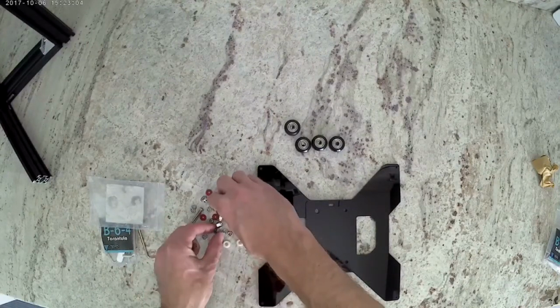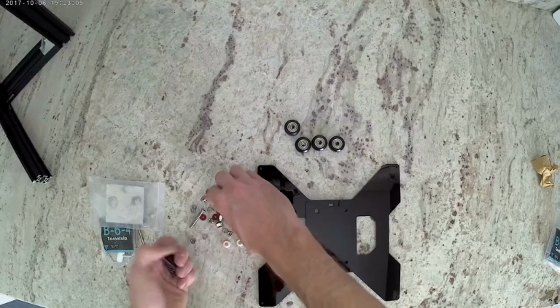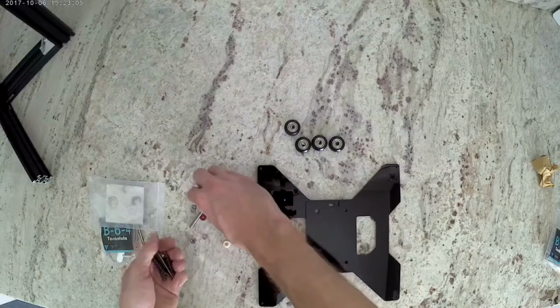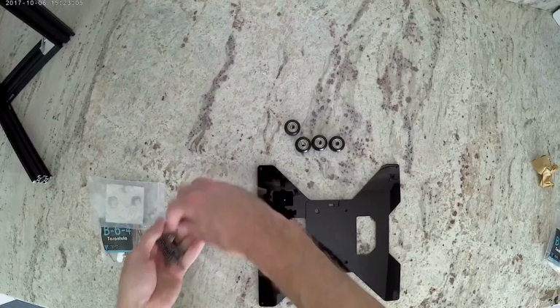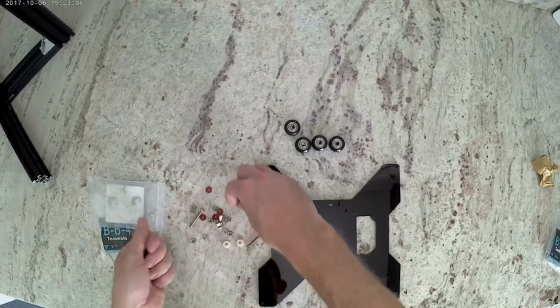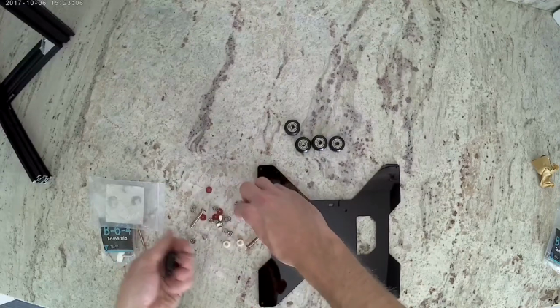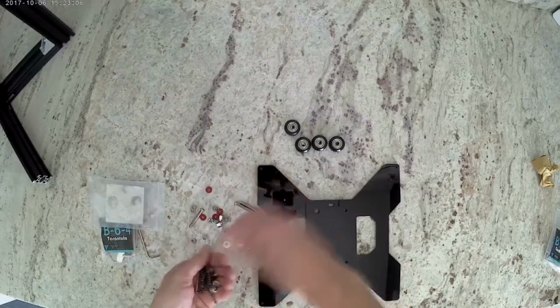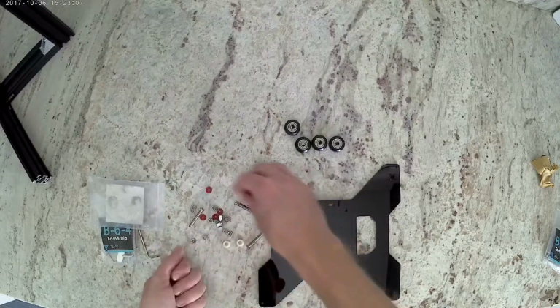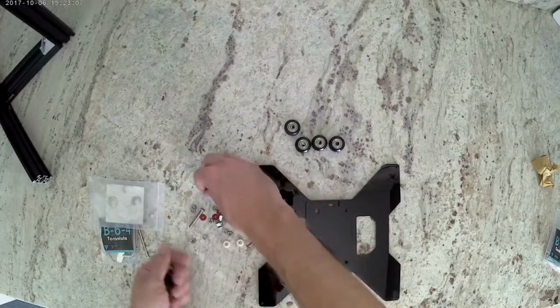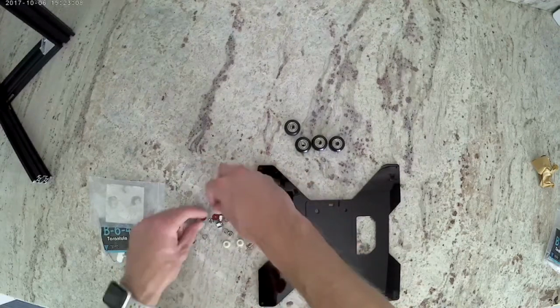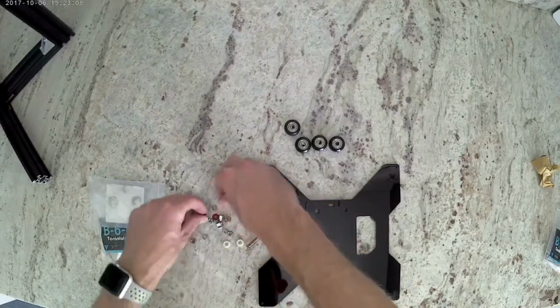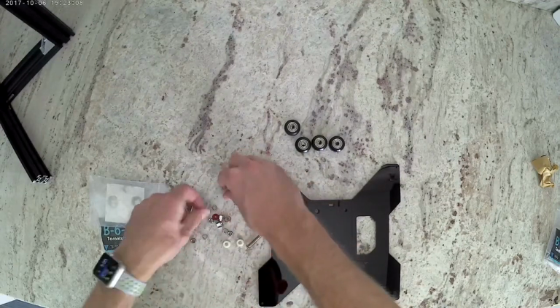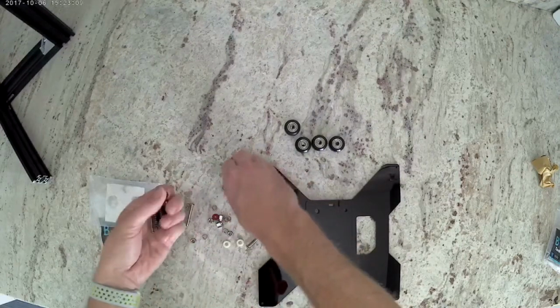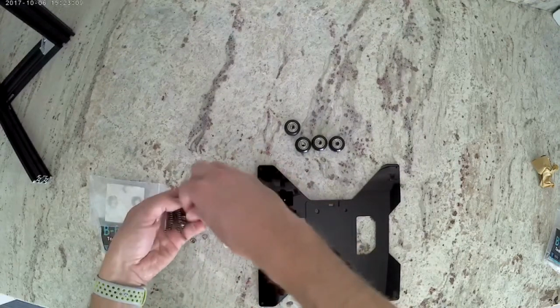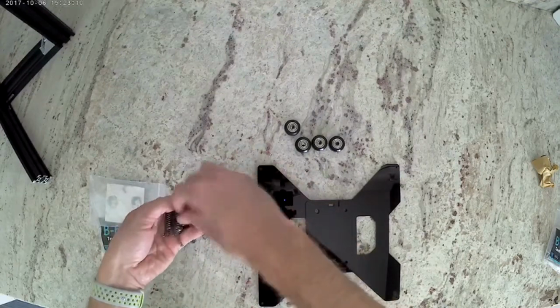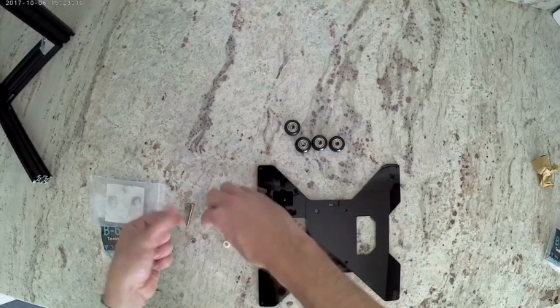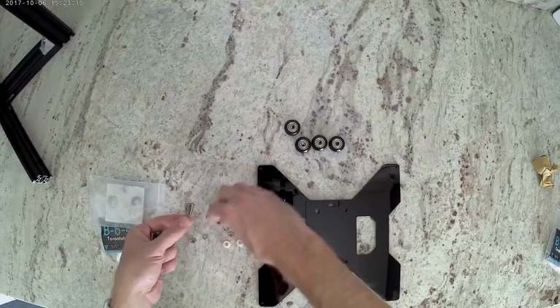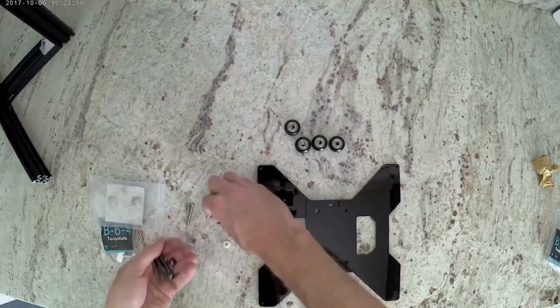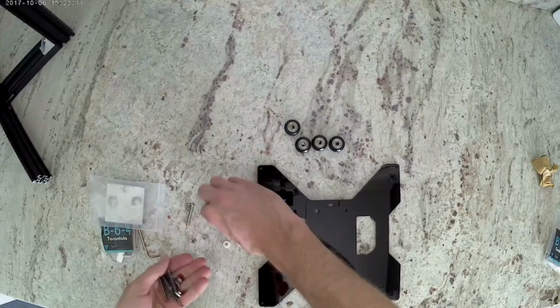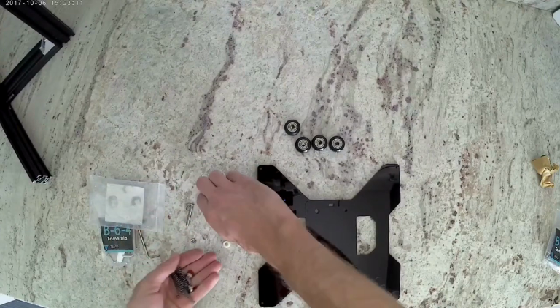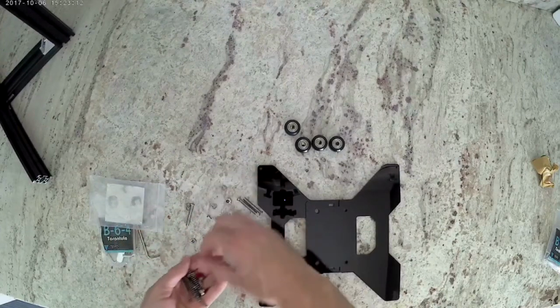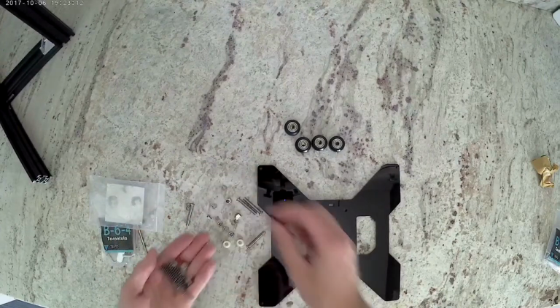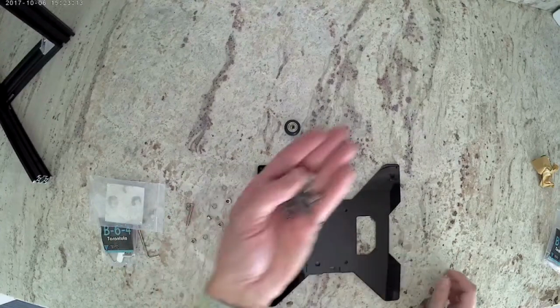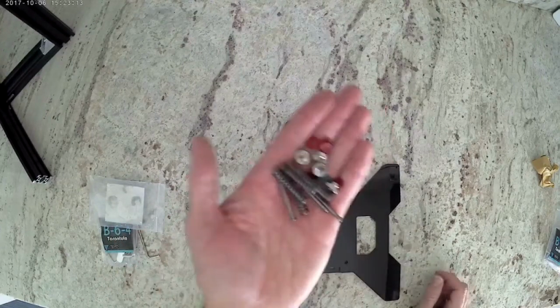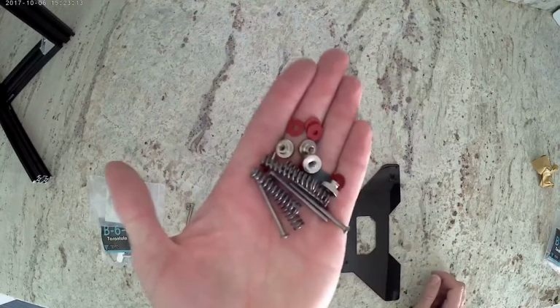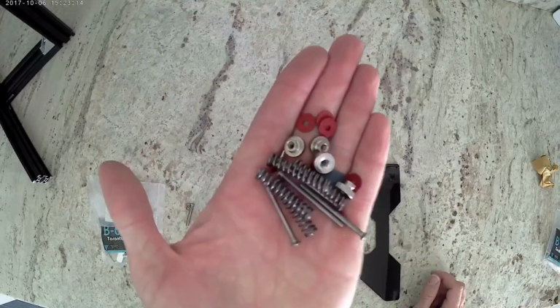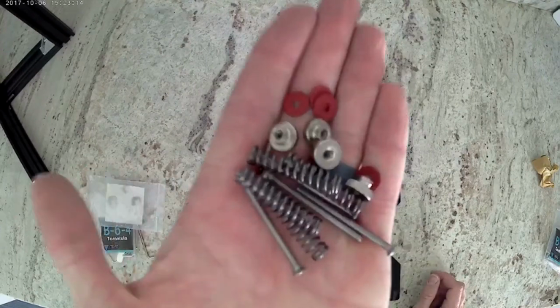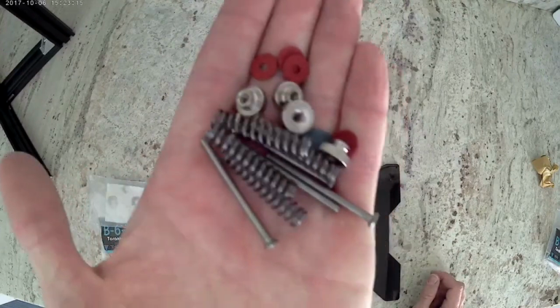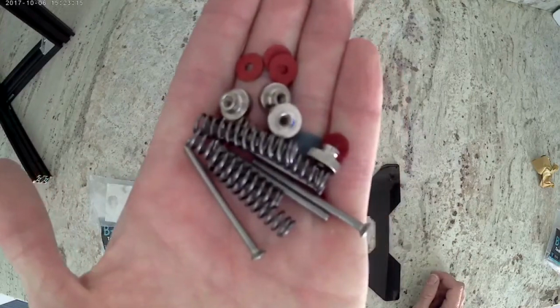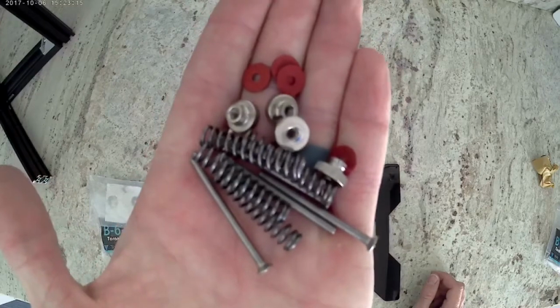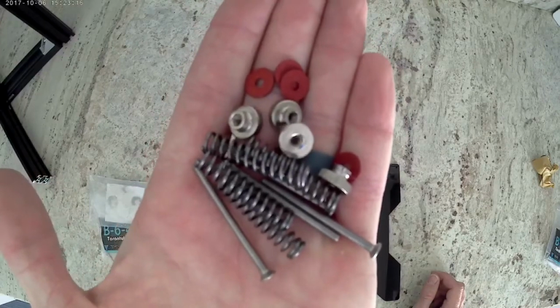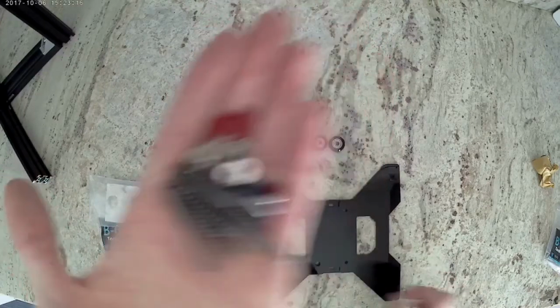The ones that we're not going to use are the M3 hardware, the springs, the thumb screws, and these little red washers. So all those you can put back in the bag and we'll use them later.